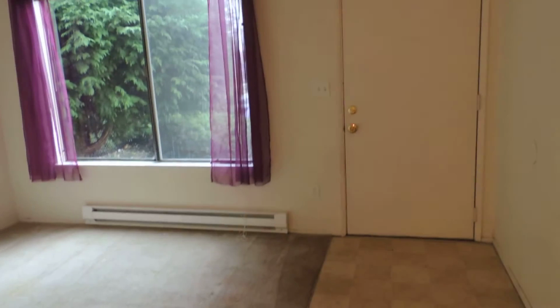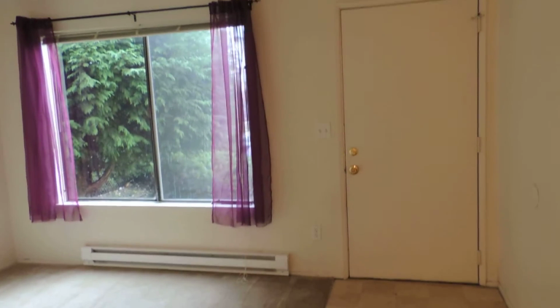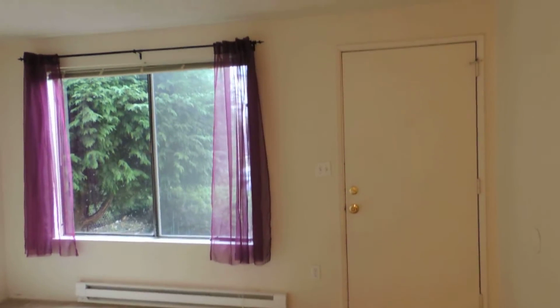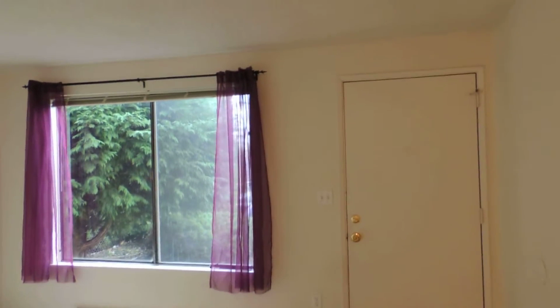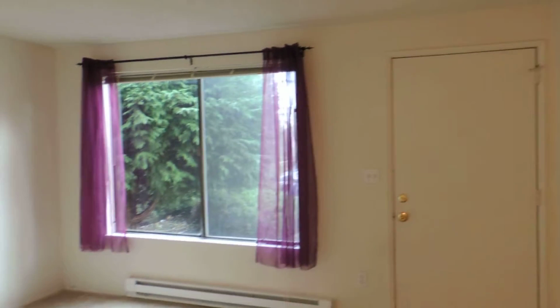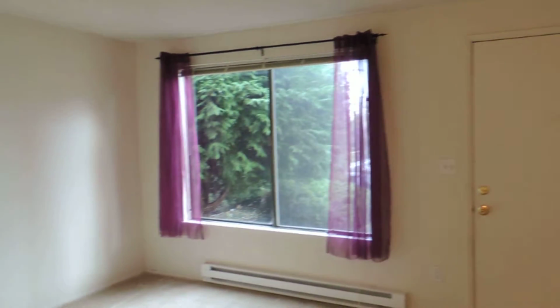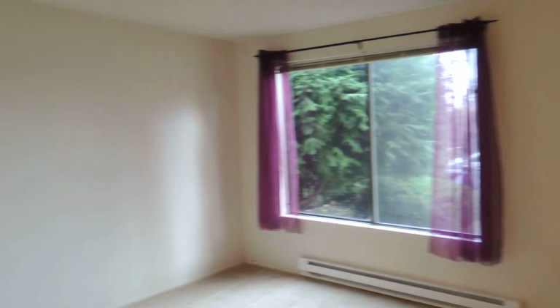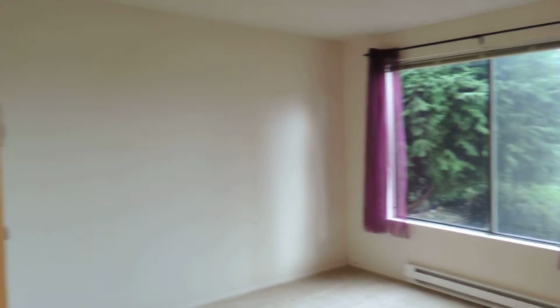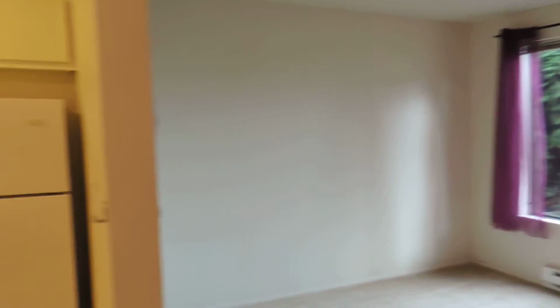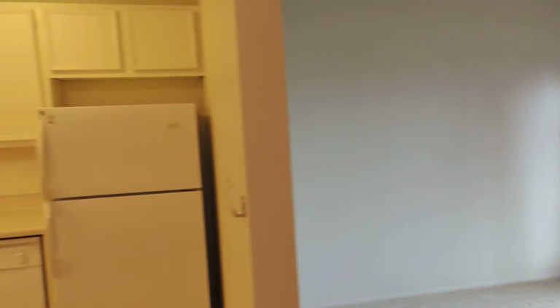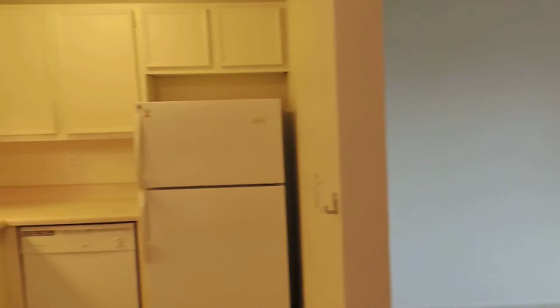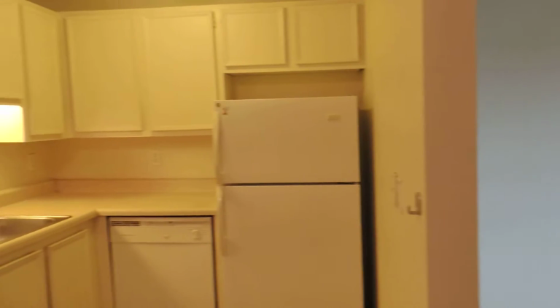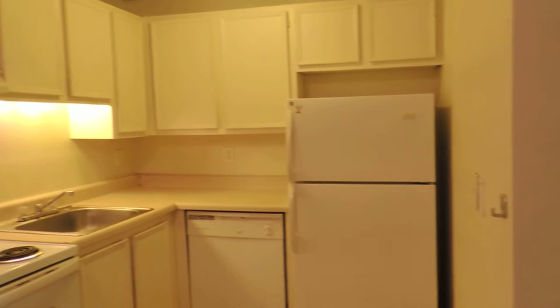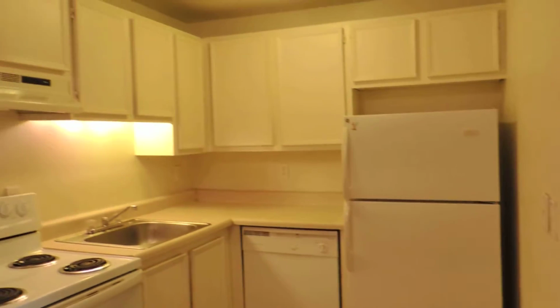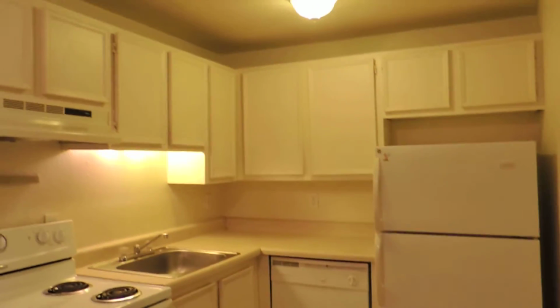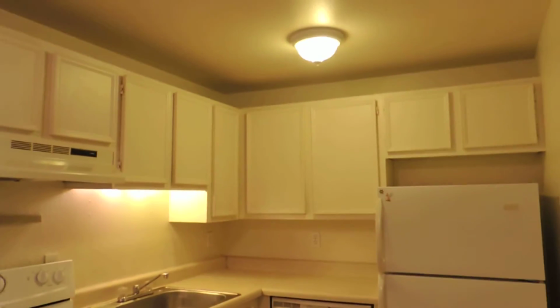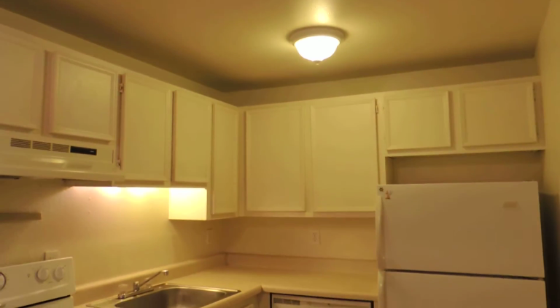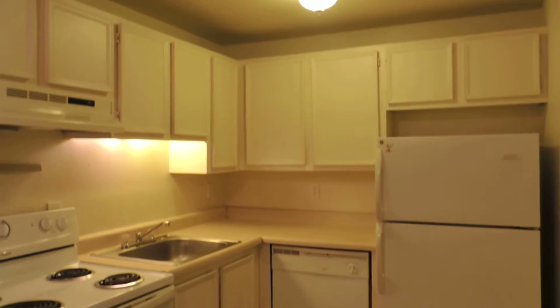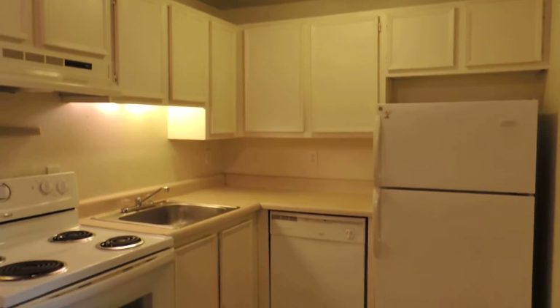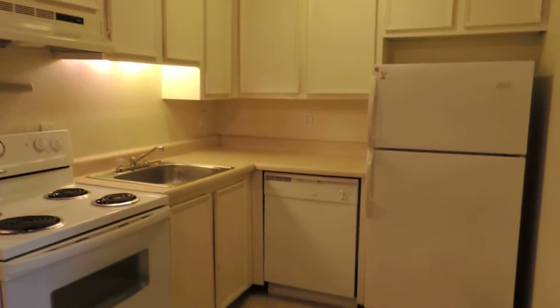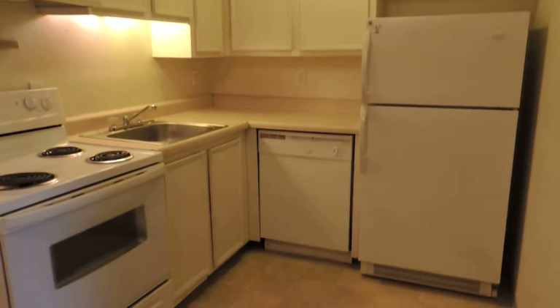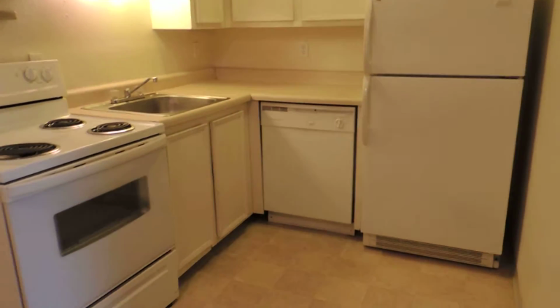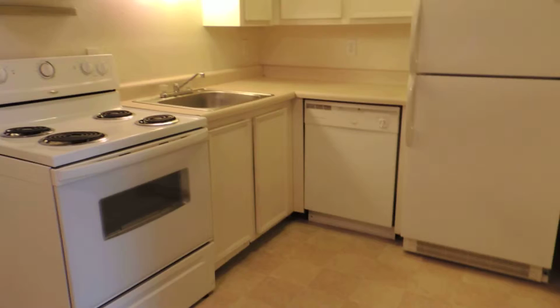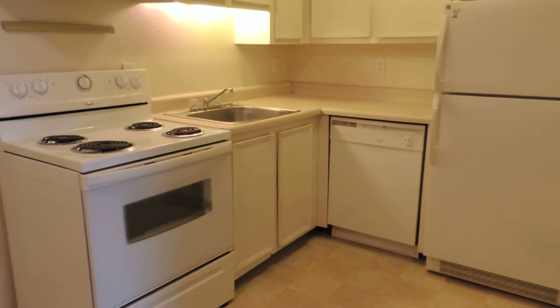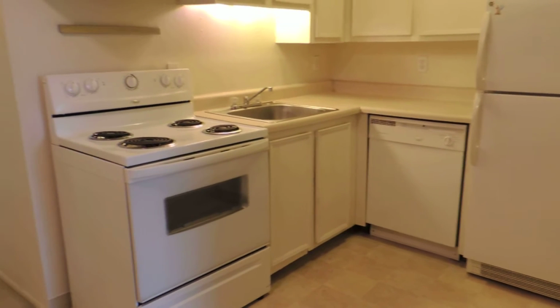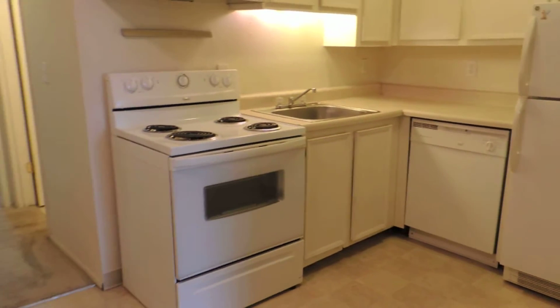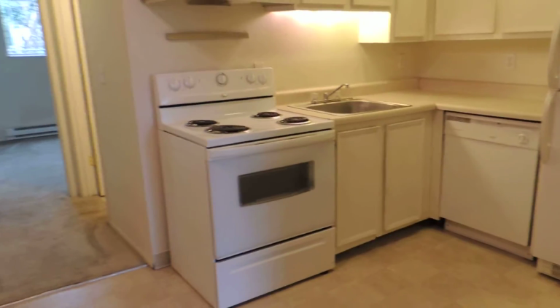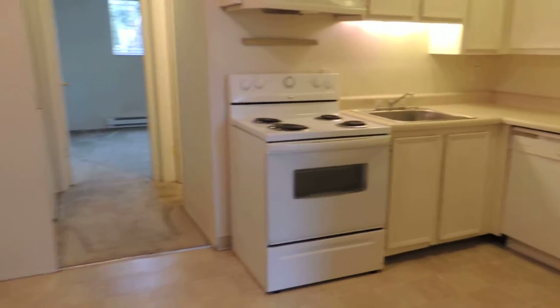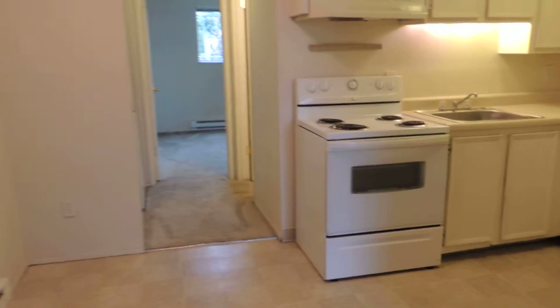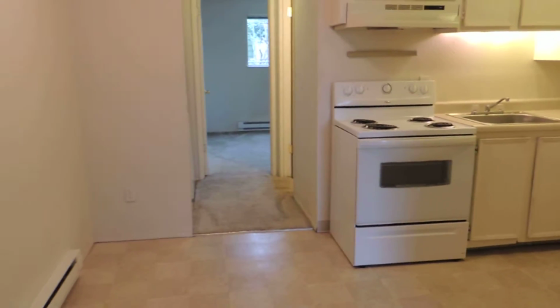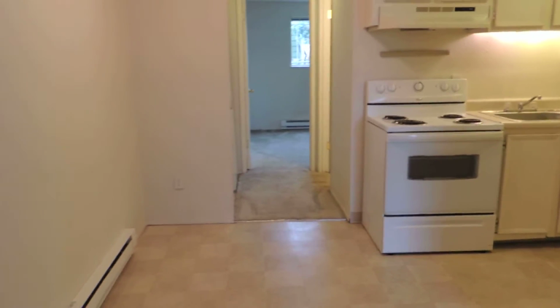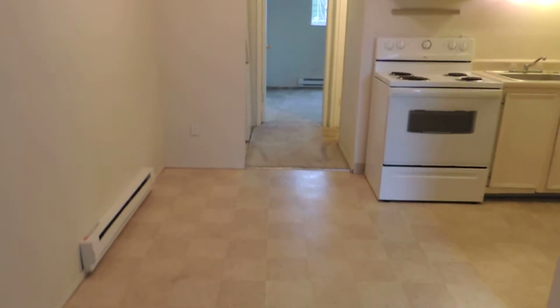We've started in the living room. Off the living room is the kitchen. Kitchen includes a refrigerator, range, and dishwasher. There is a small dining area as well.